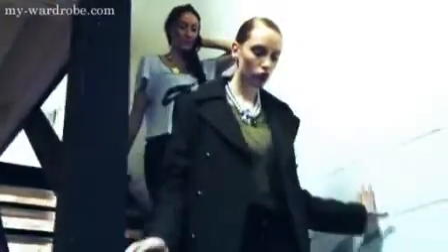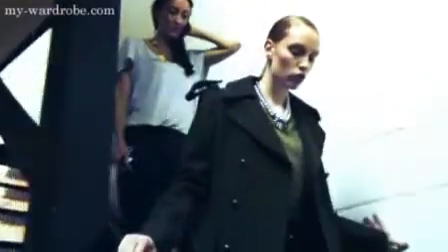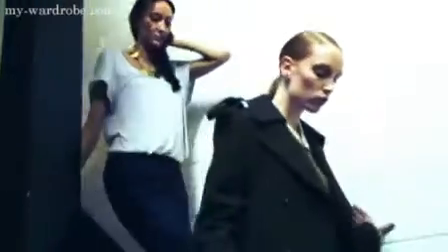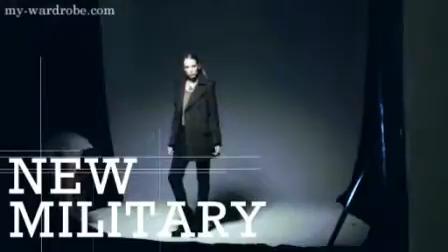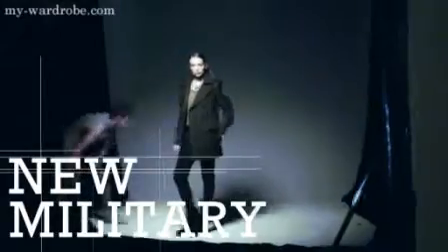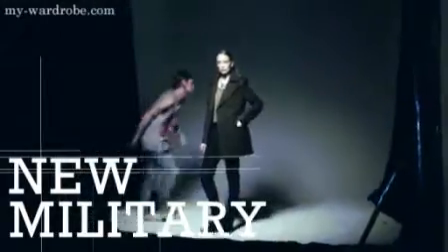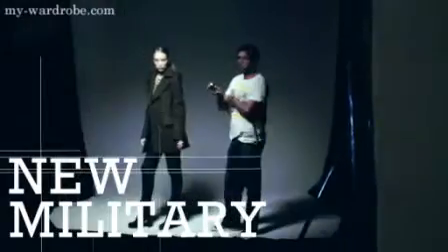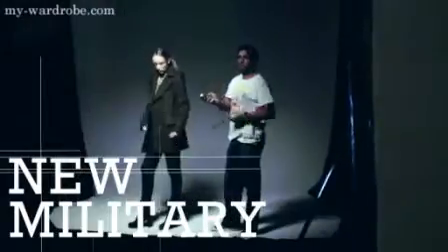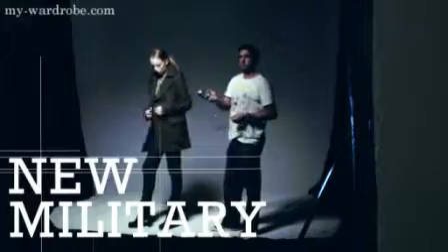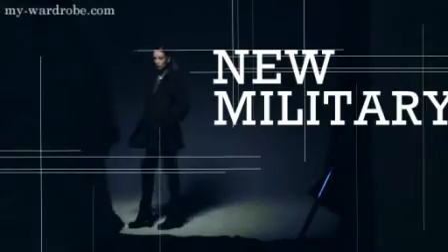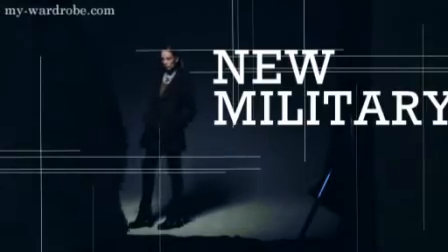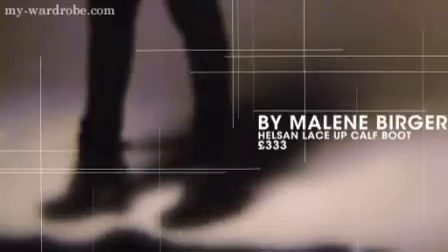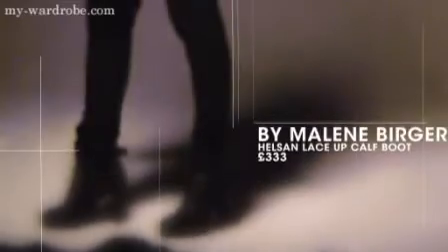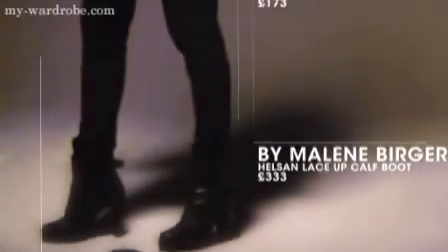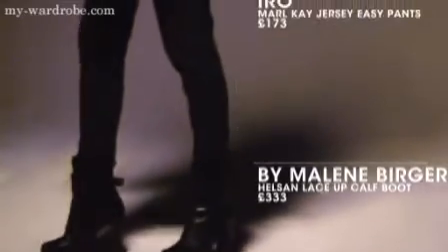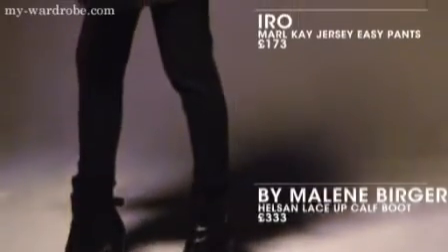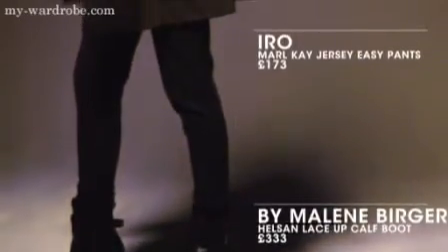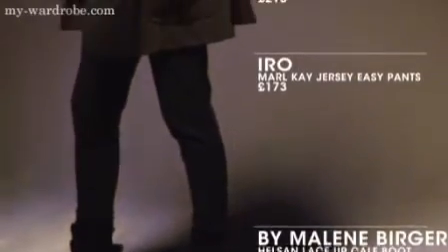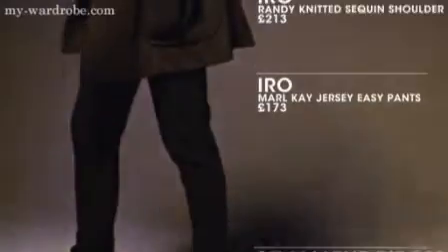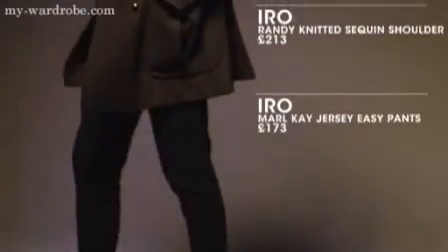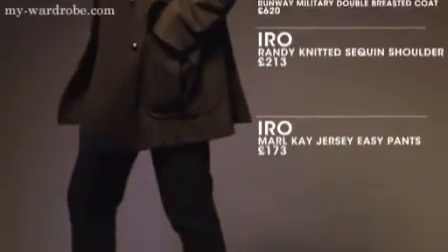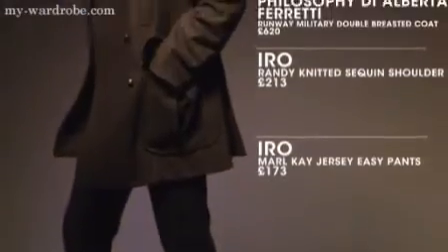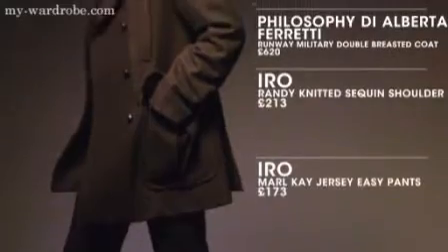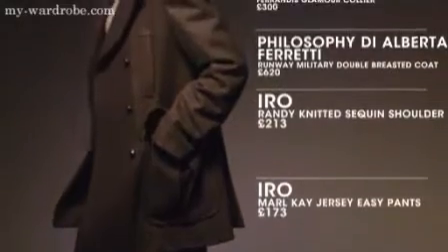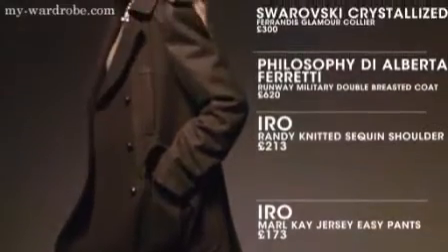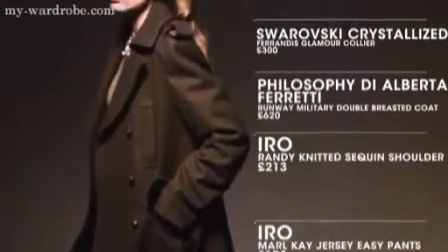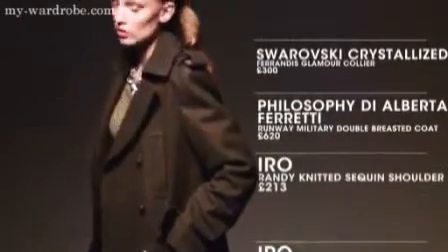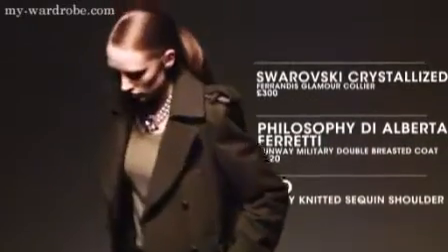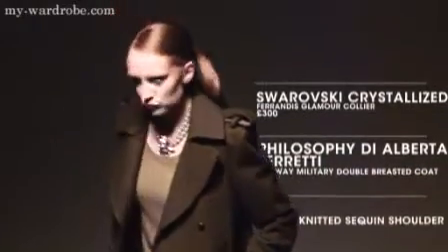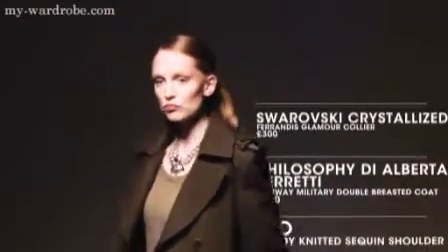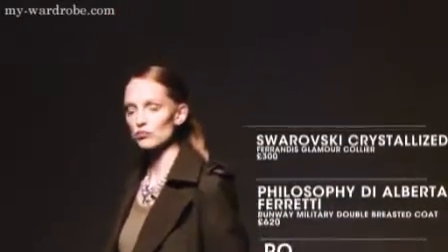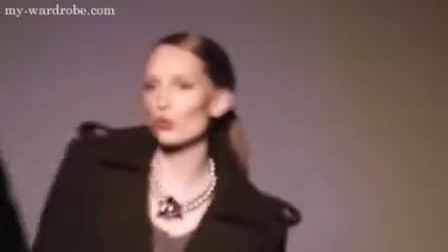Stand to attention in autumn's military trend. Look for double breasted designs, gold hardware and epaulette detailing. For a polished take on the trend, mix and match luxe fabrics like thick tweeds and chic silks.